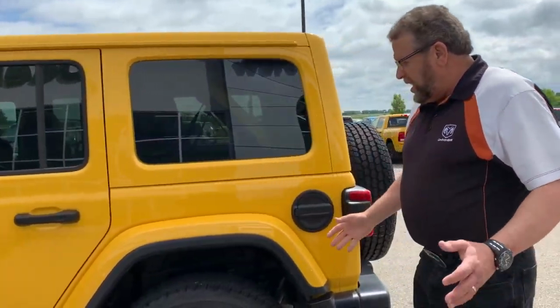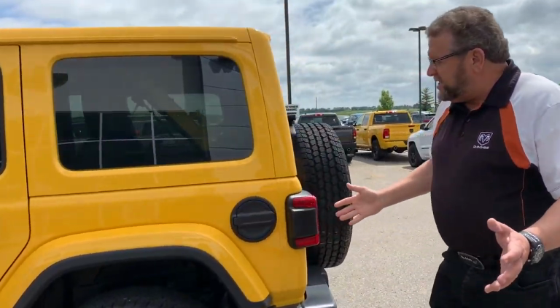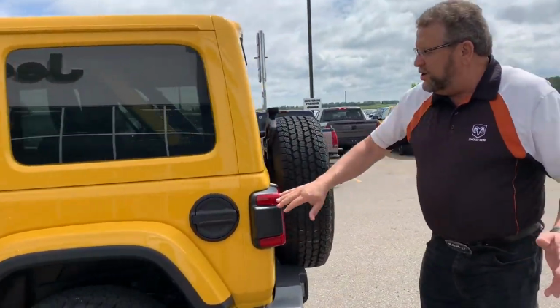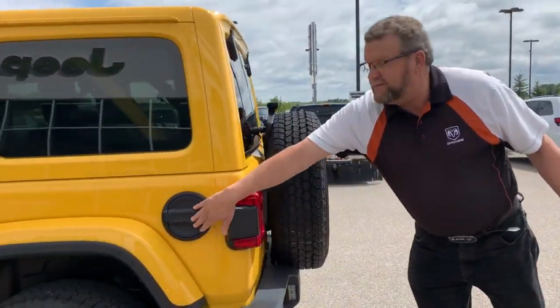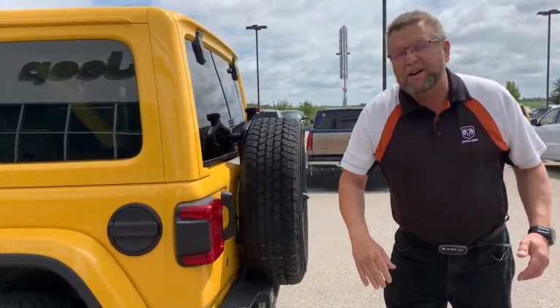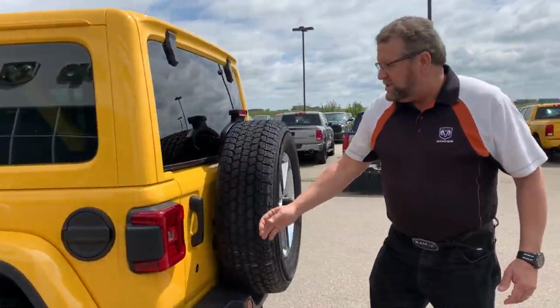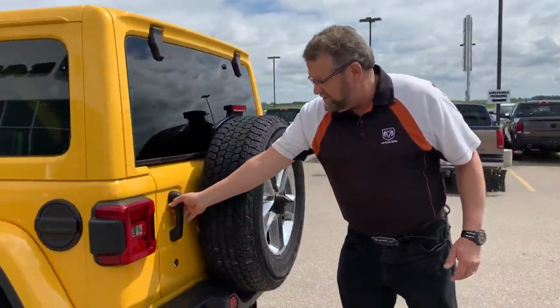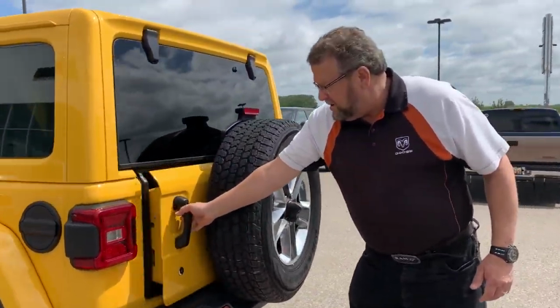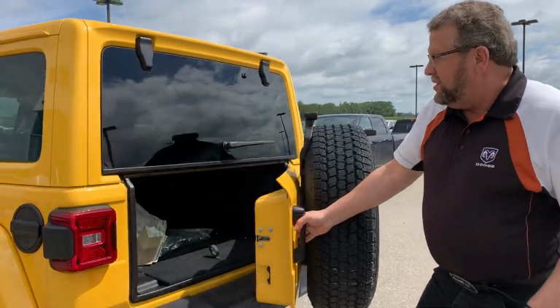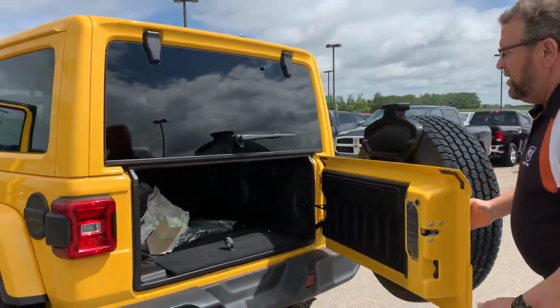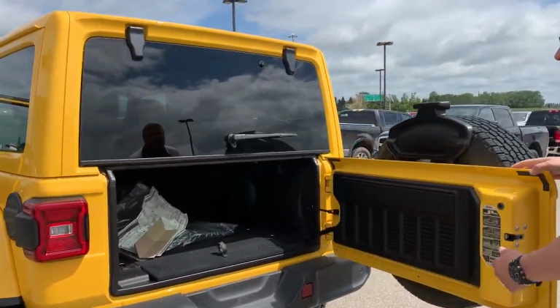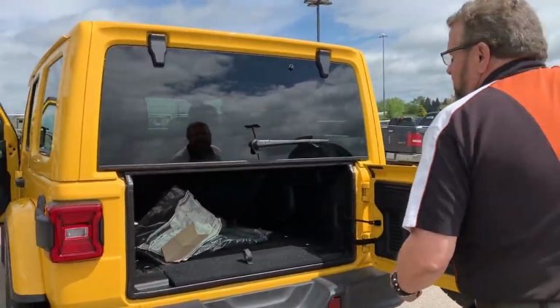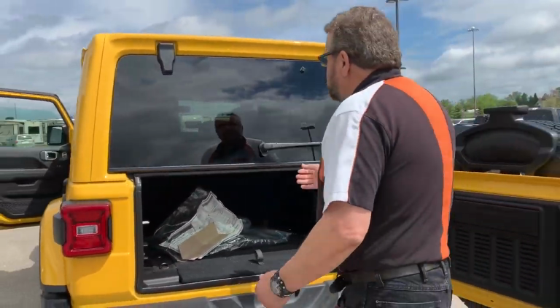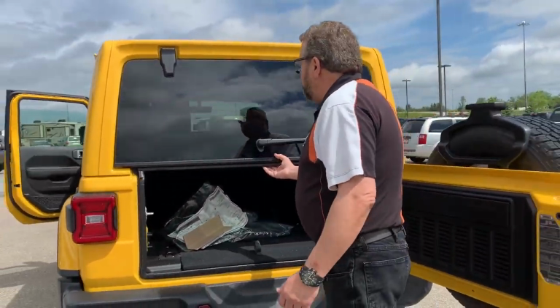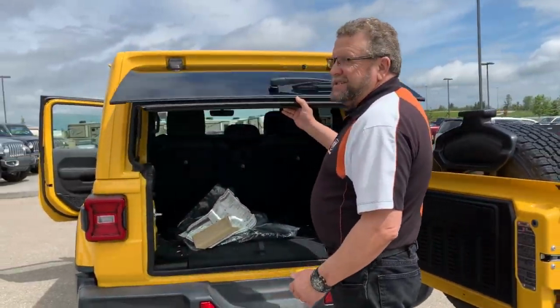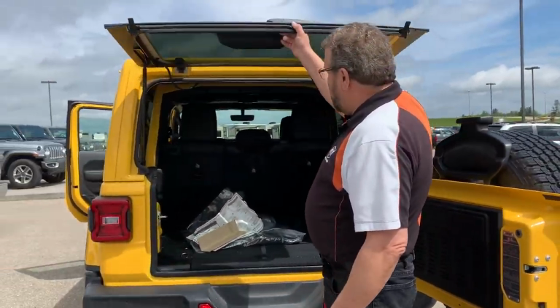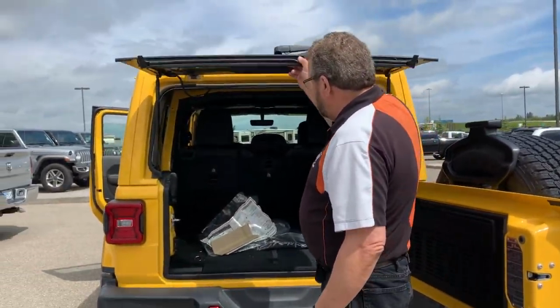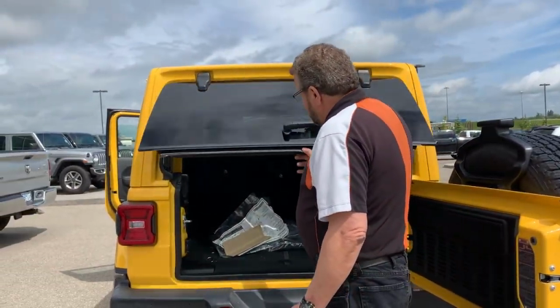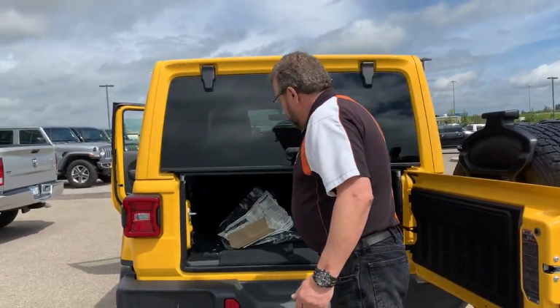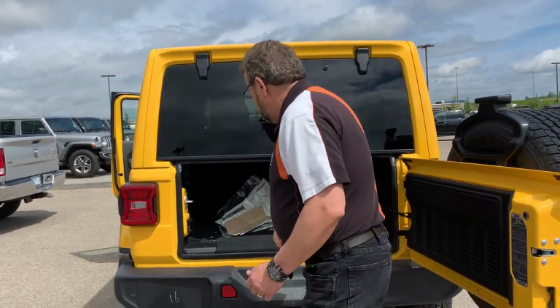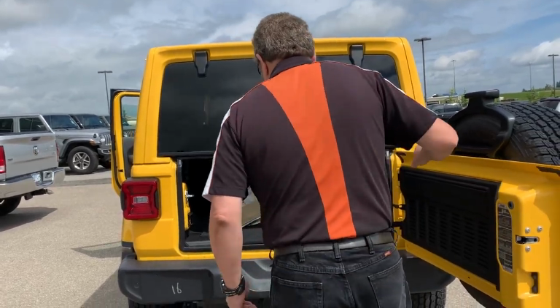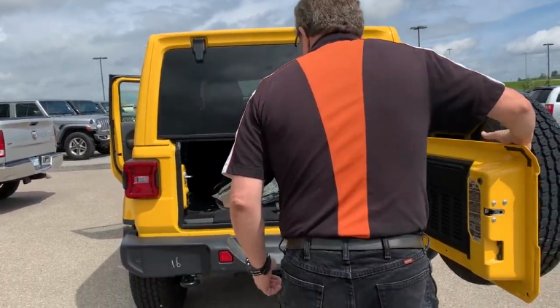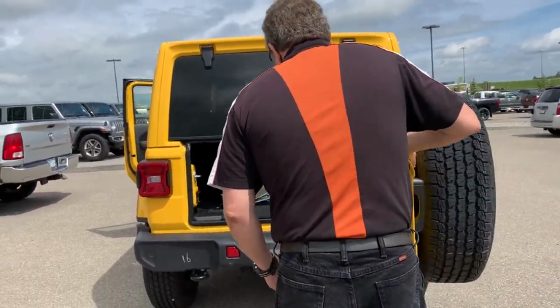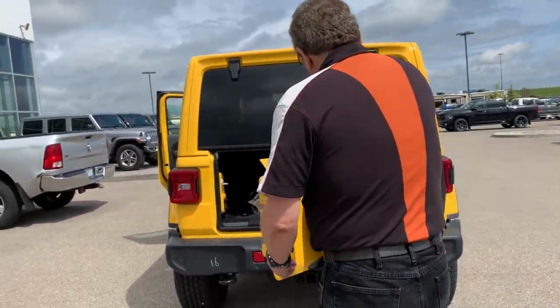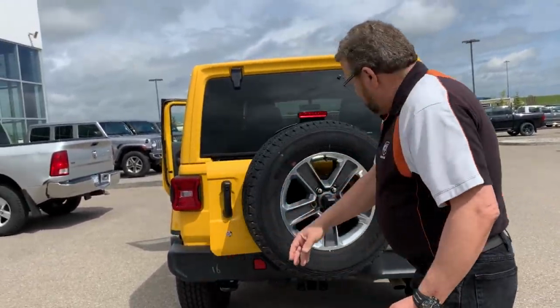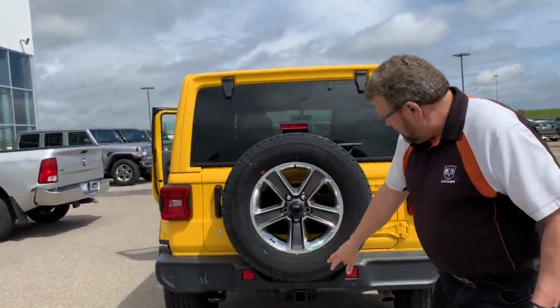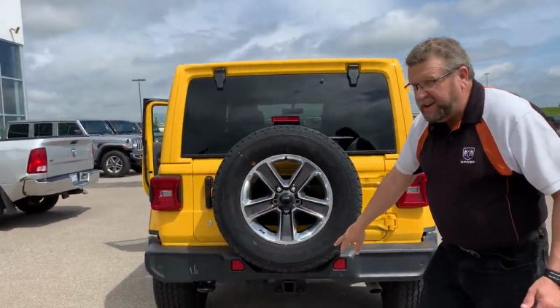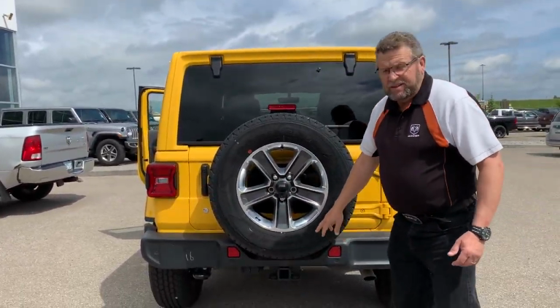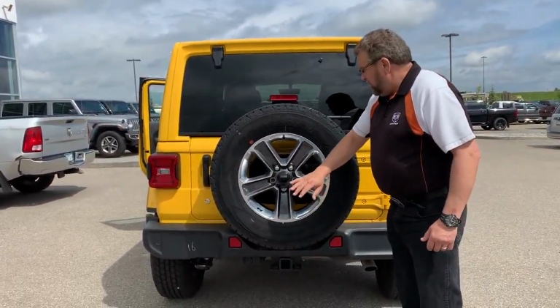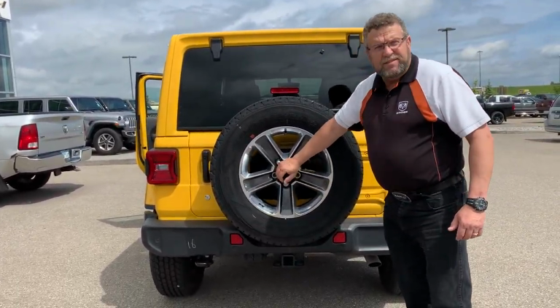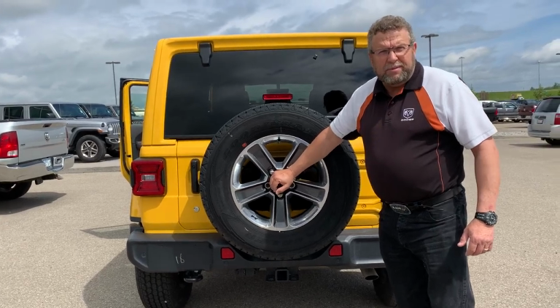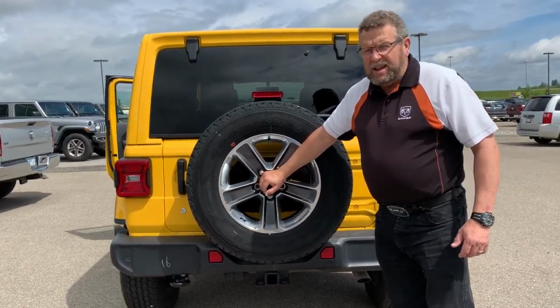I love the yellow, nice black on that, looks awesome. Again, you got lots of storage back here, the back seat's locked down. This one has a trailer hitch on it, and they have the backup cameras now.